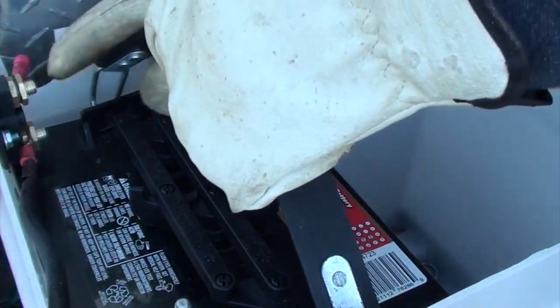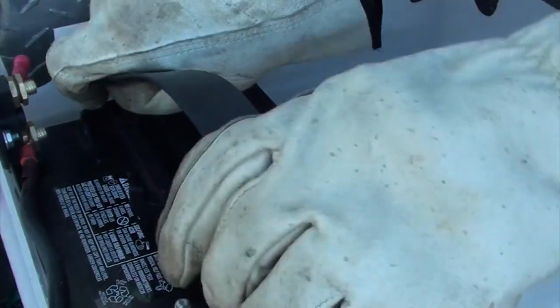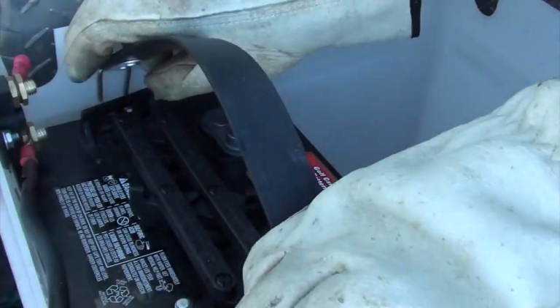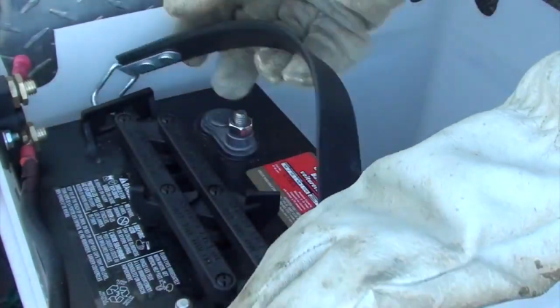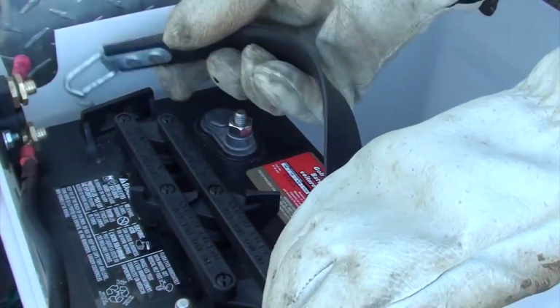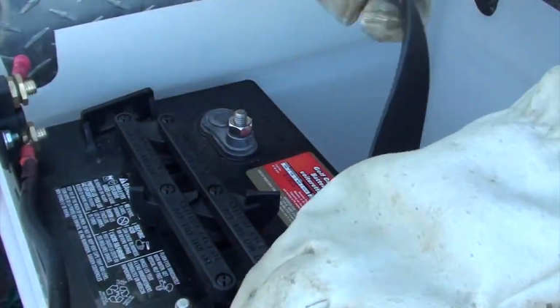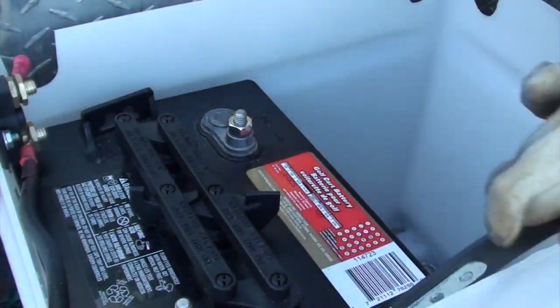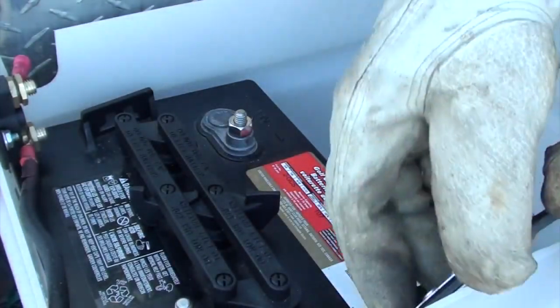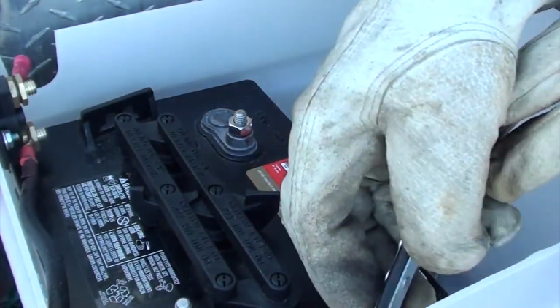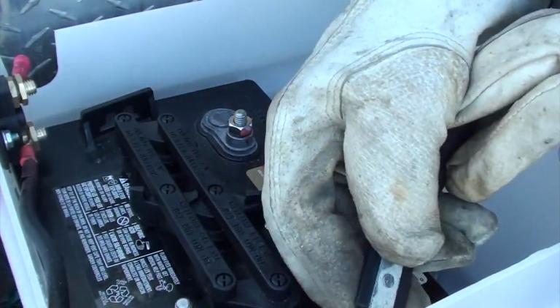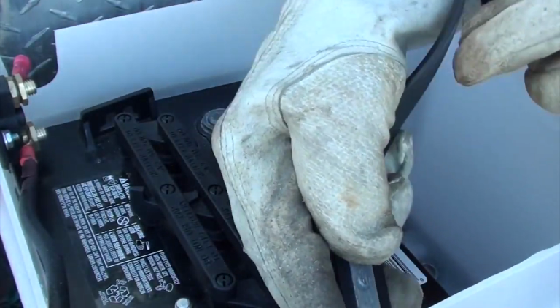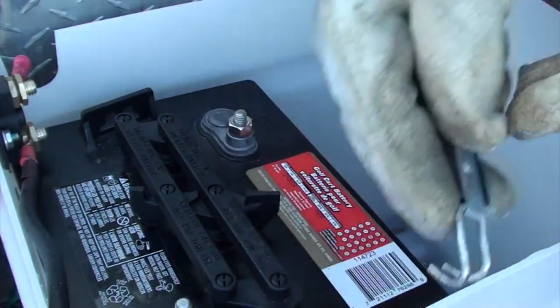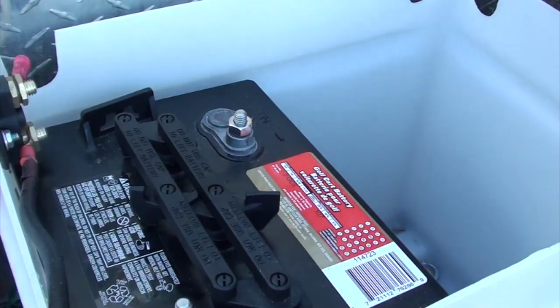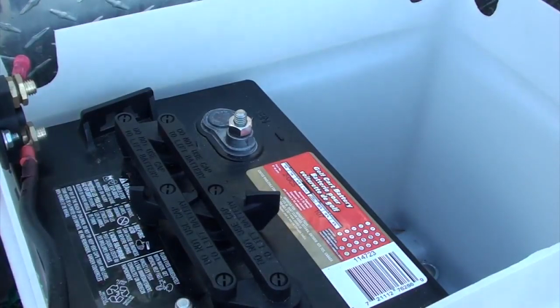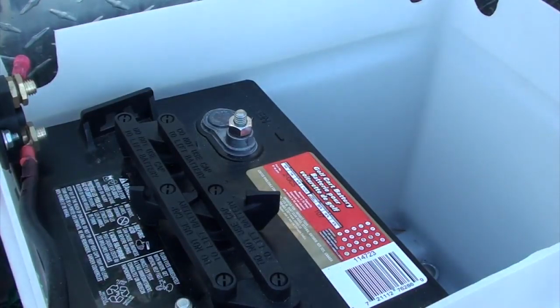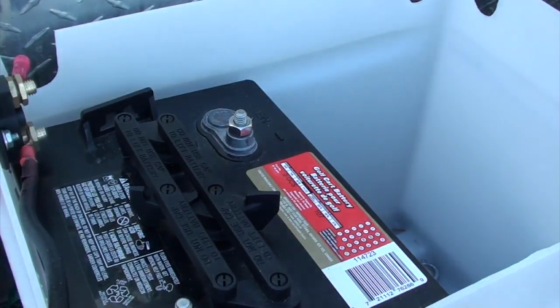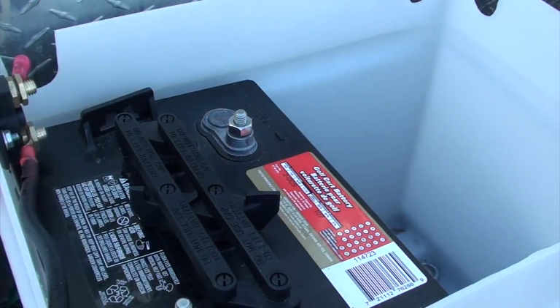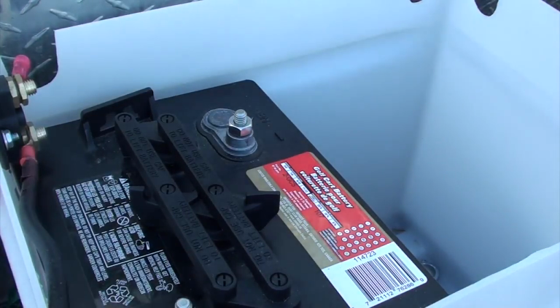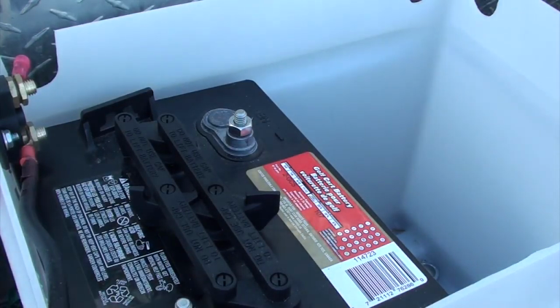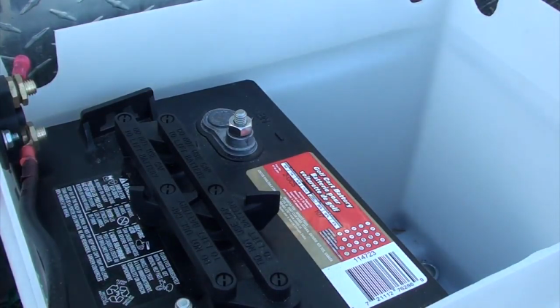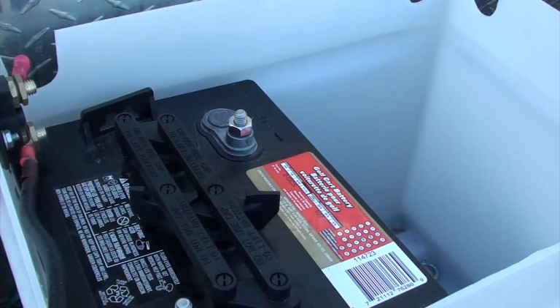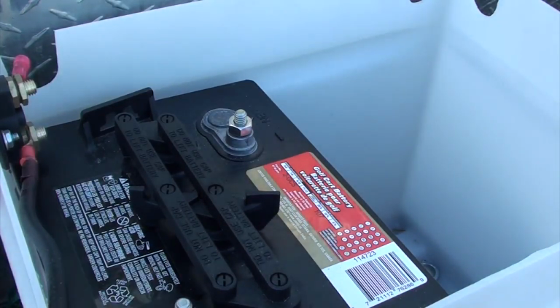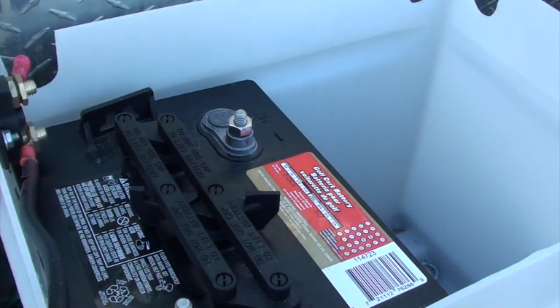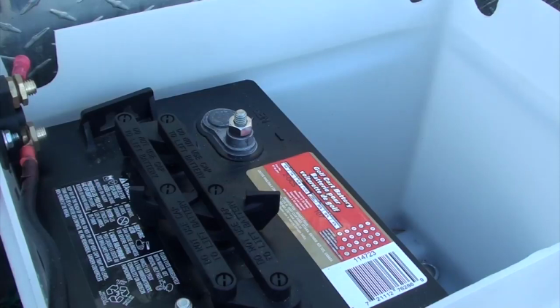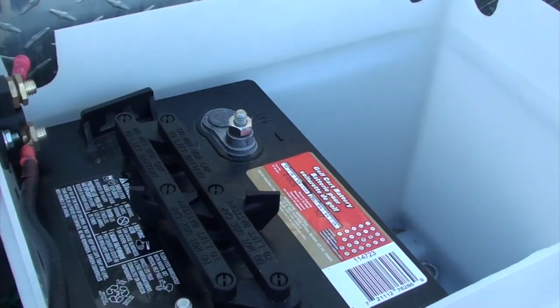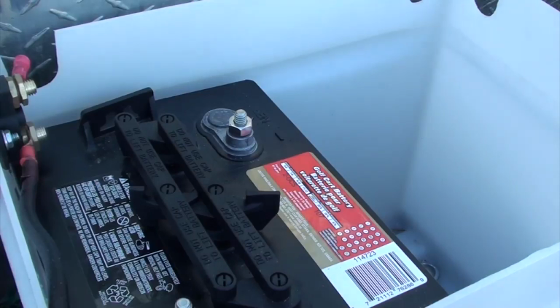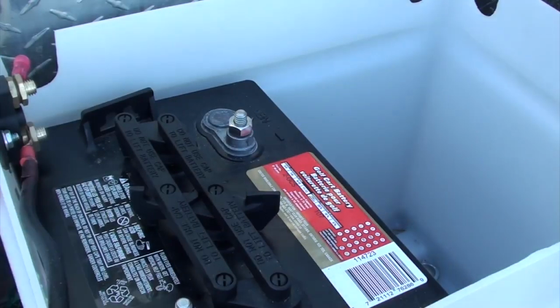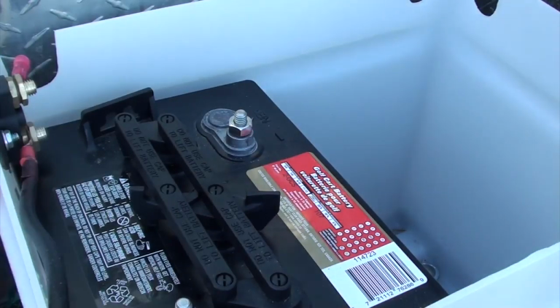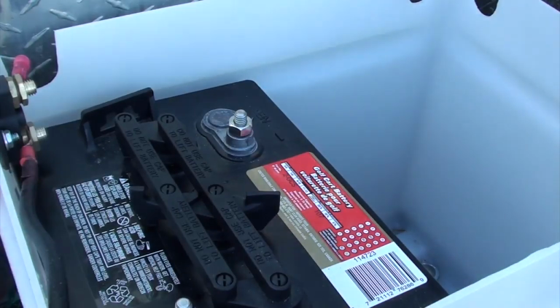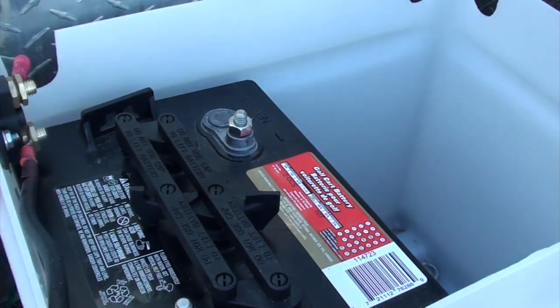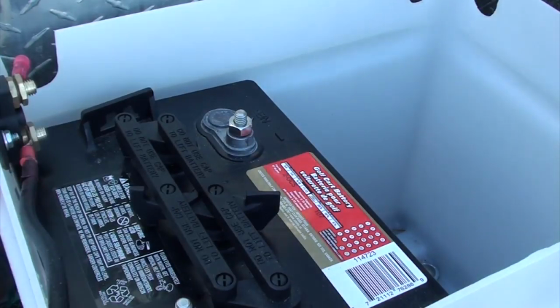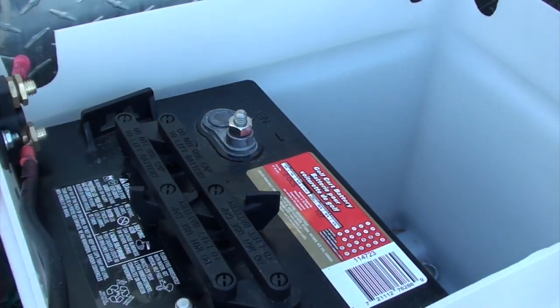Otherwise if I started with the battery on the right, I wouldn't be able to fit this one in. And I've got my negative post closest to the travel trailer, so the negative lead from my solar charge controller can reach.